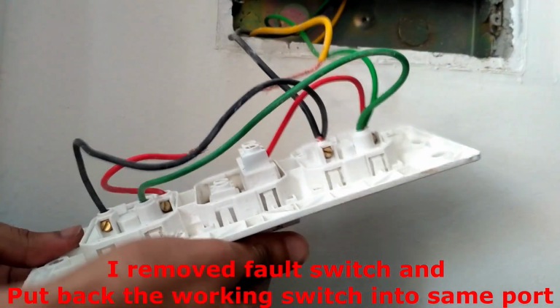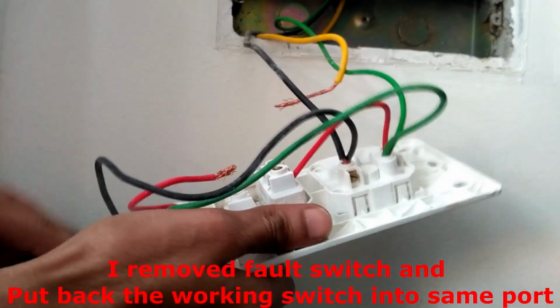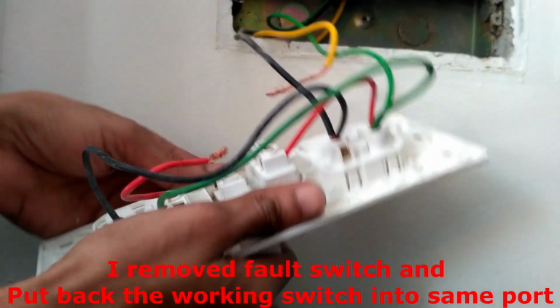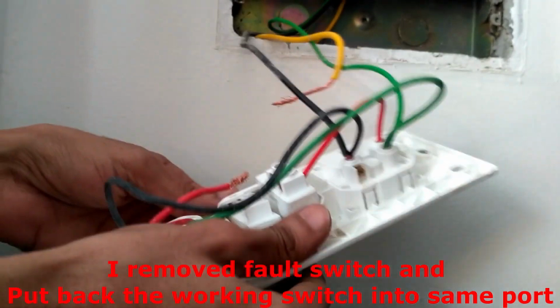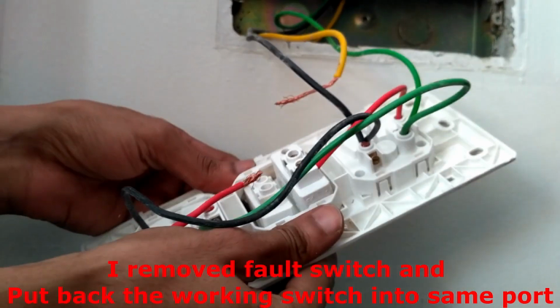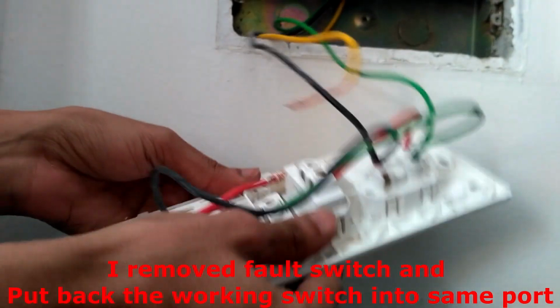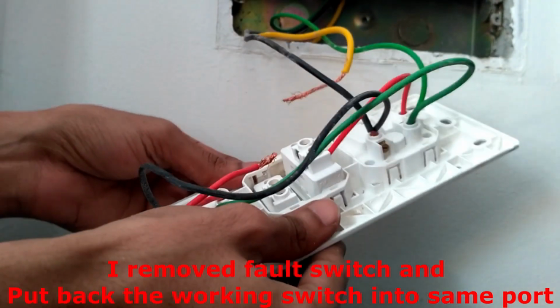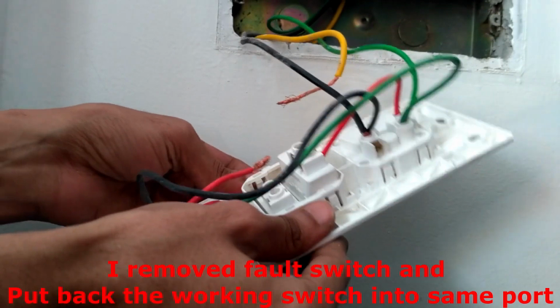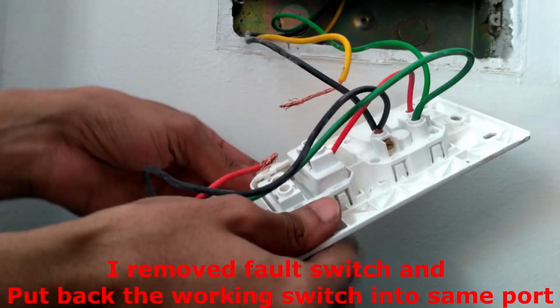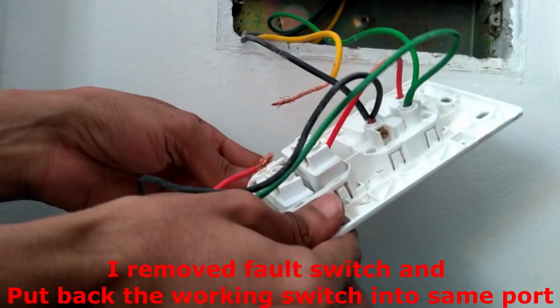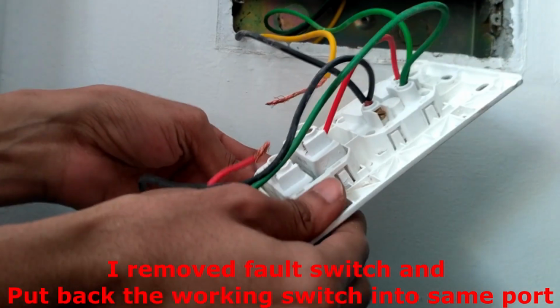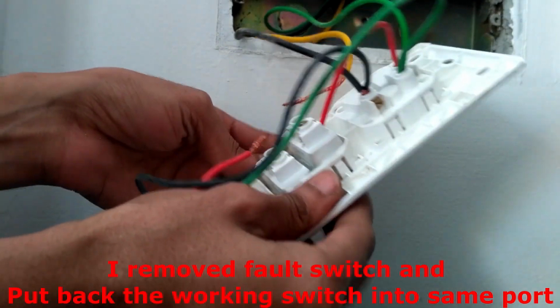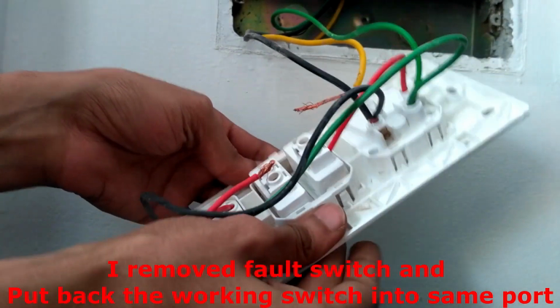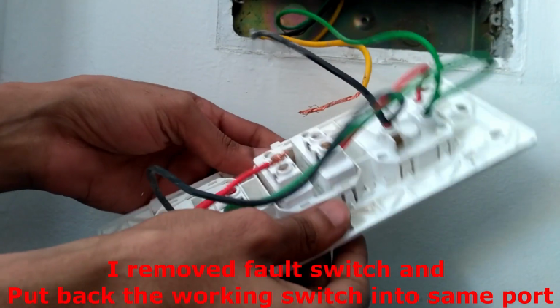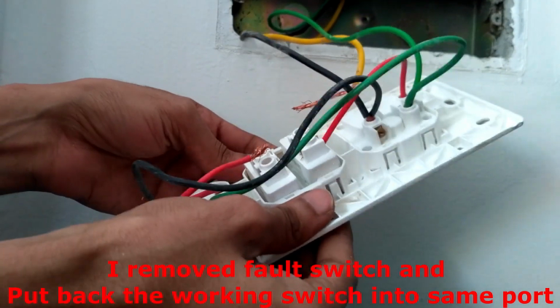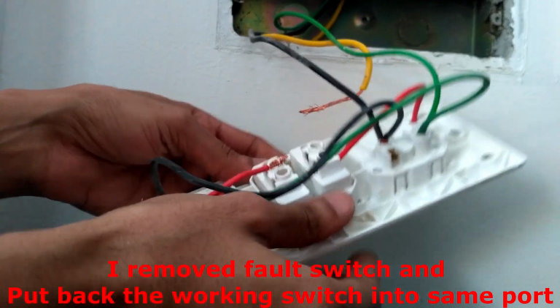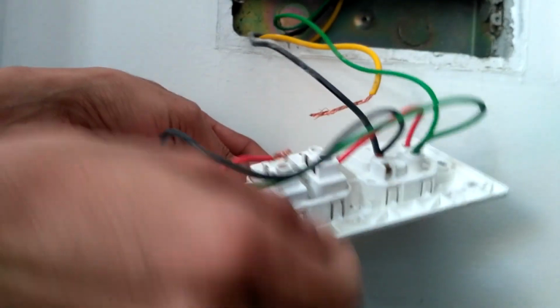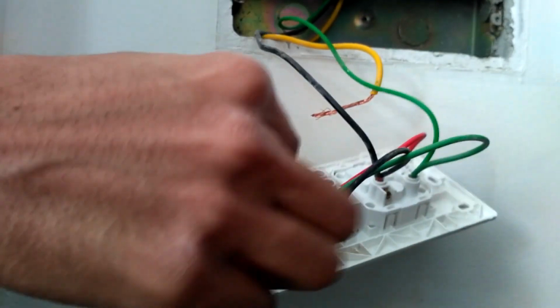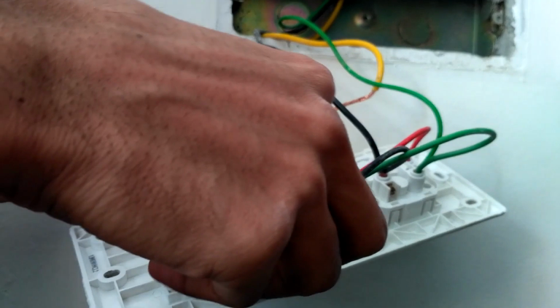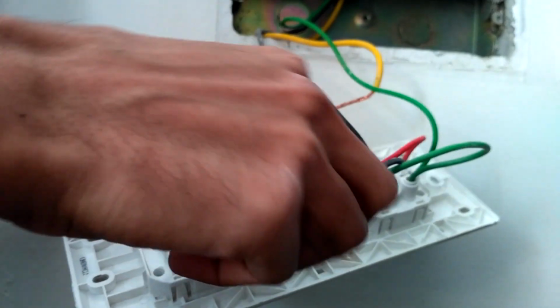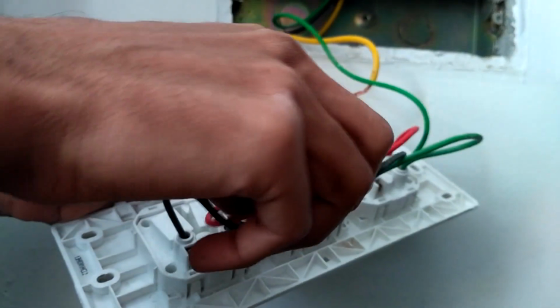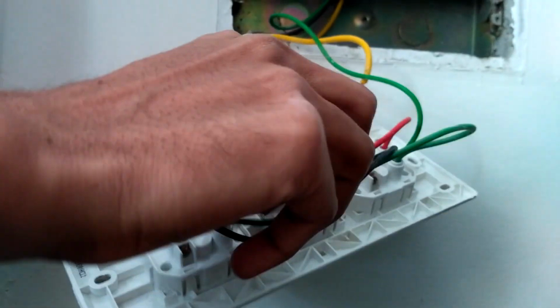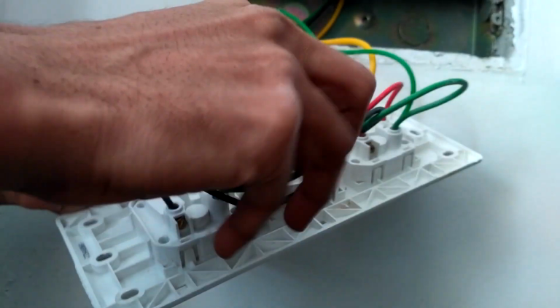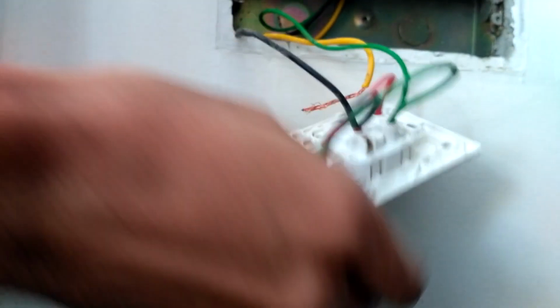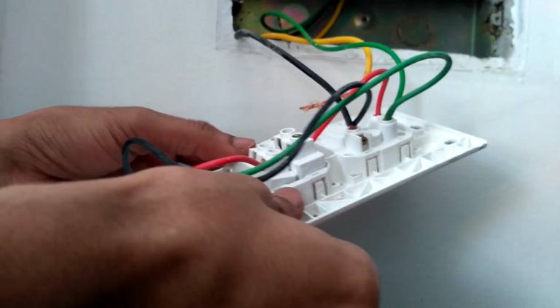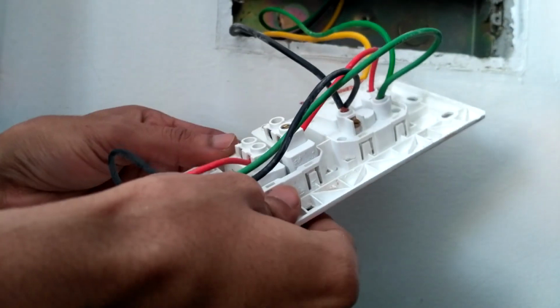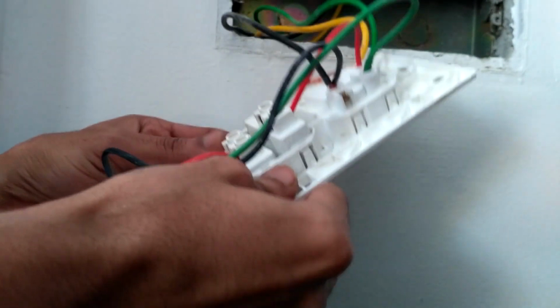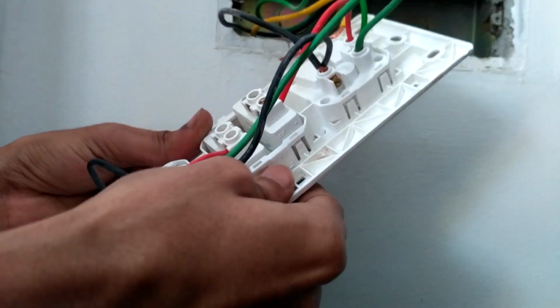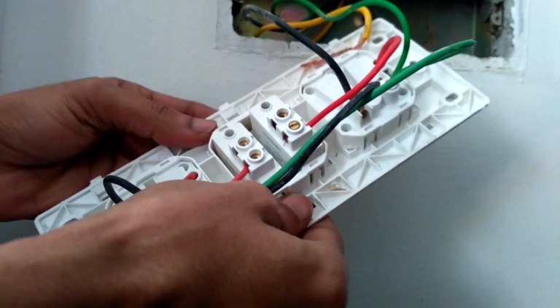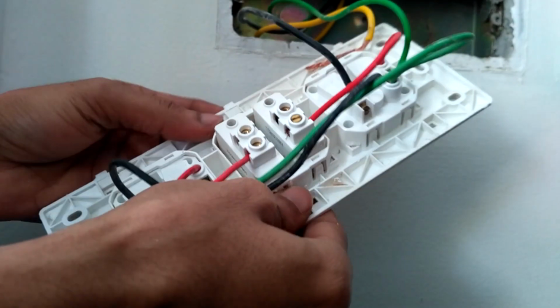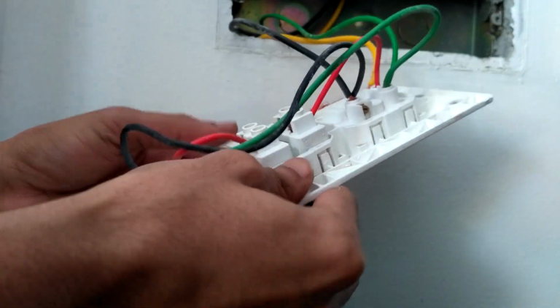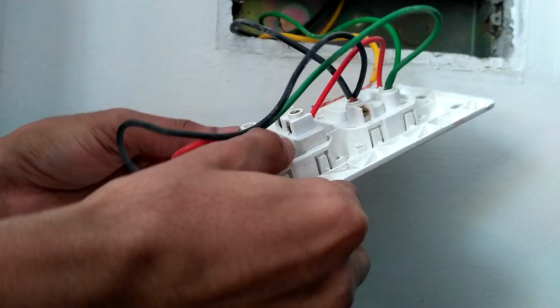Install it back the same way we removed it — push it from the outside so it will get fitted. Now connect the wires: the power line and the neutral one.